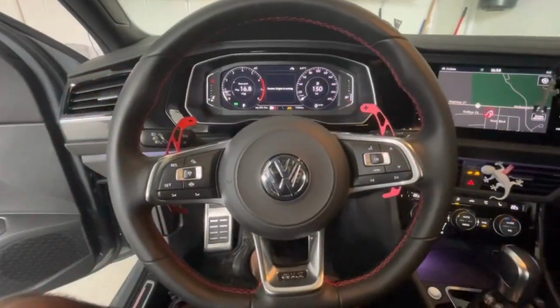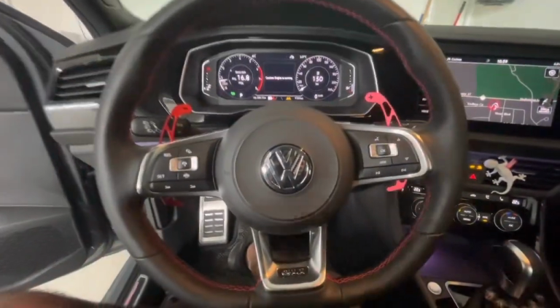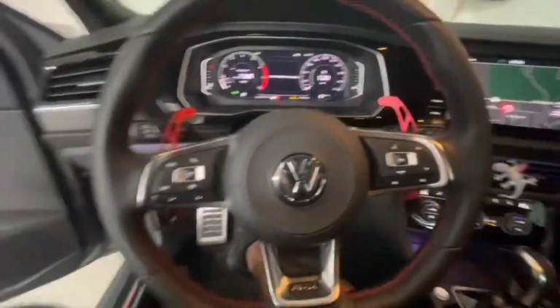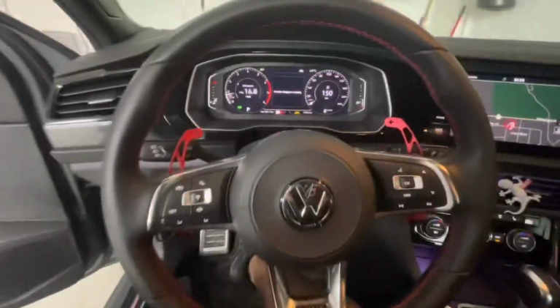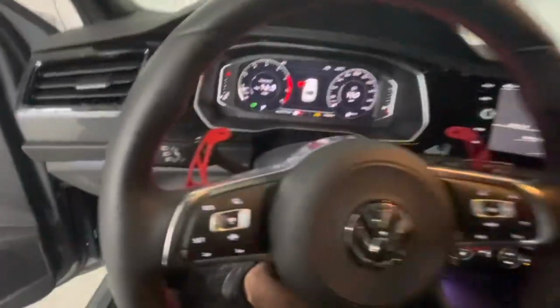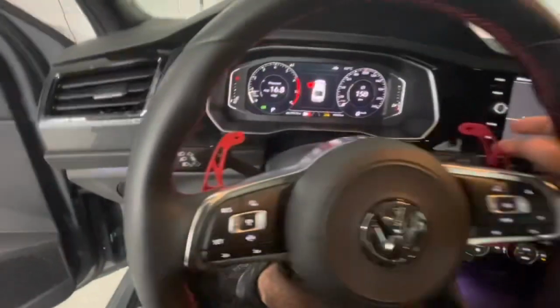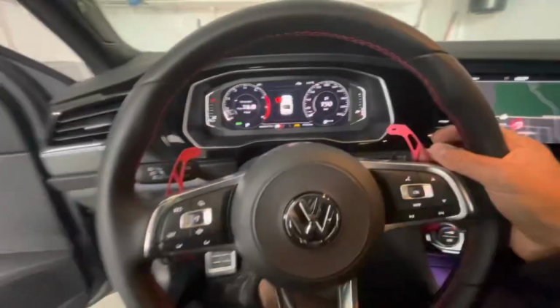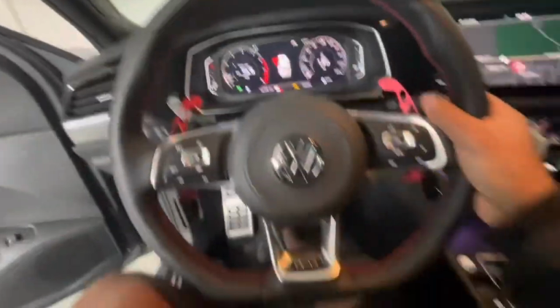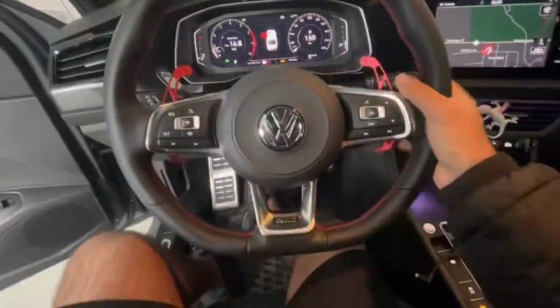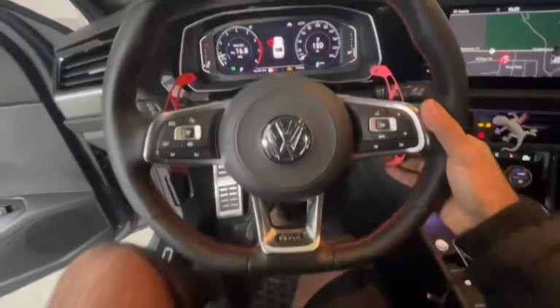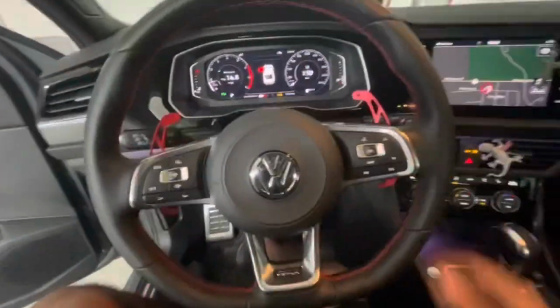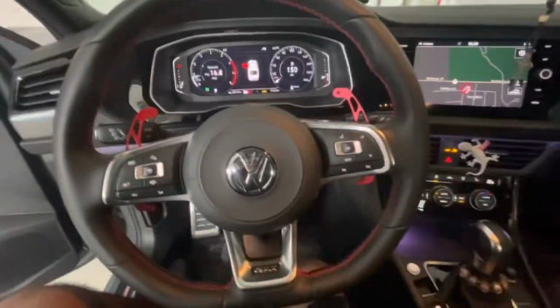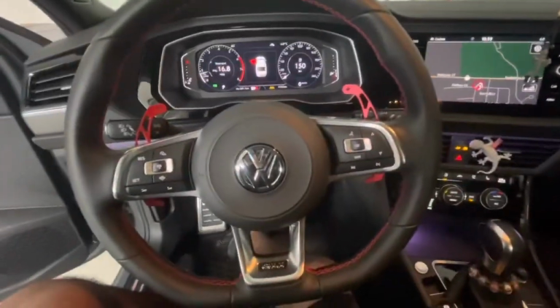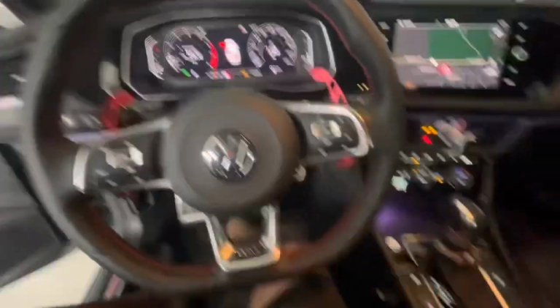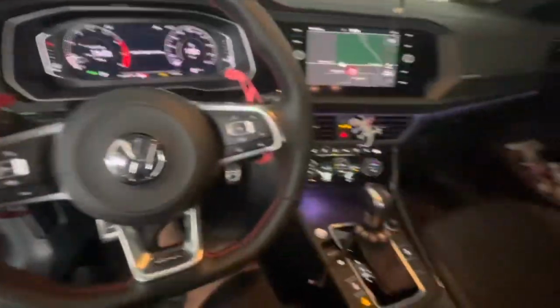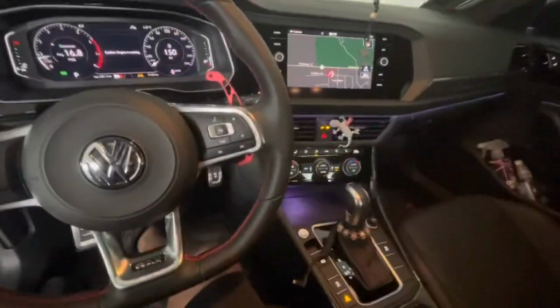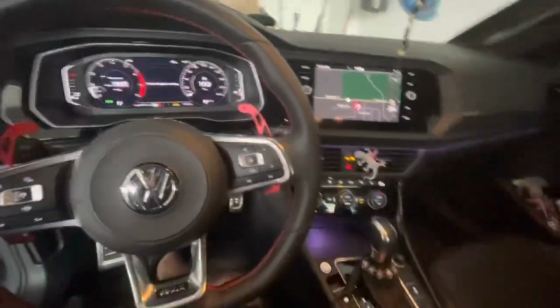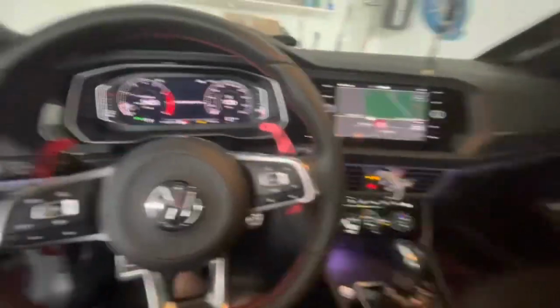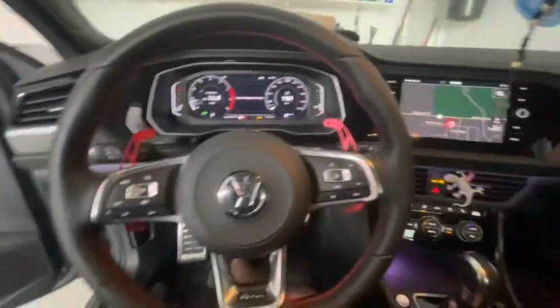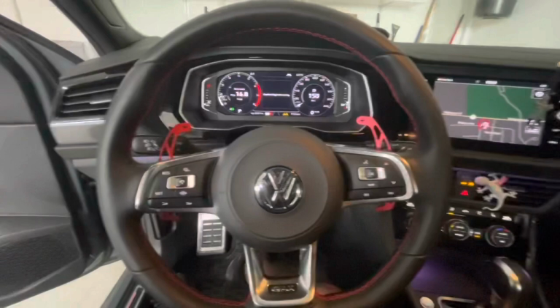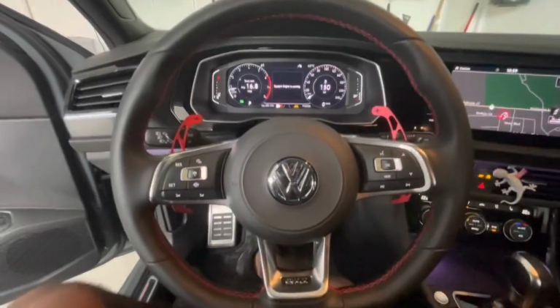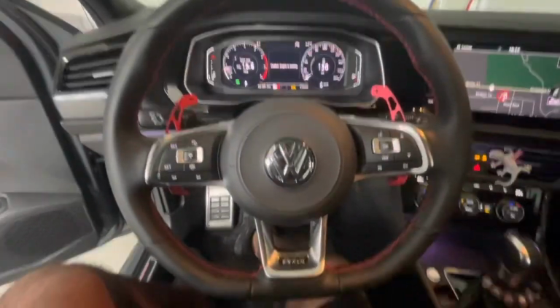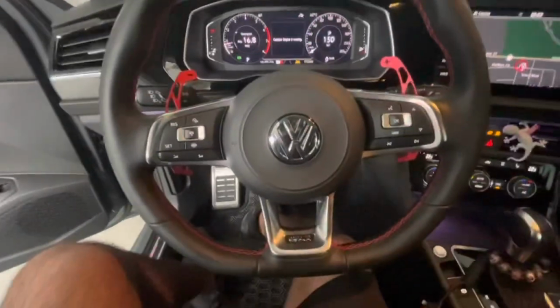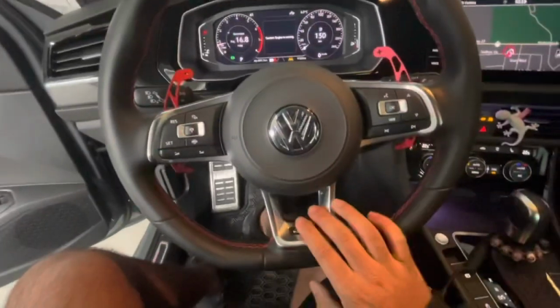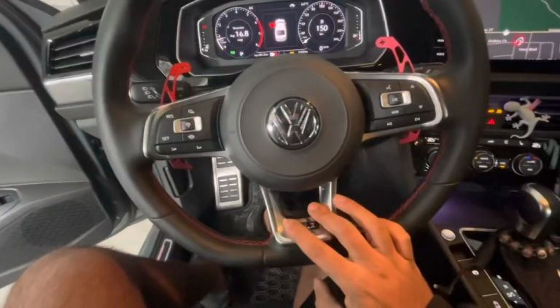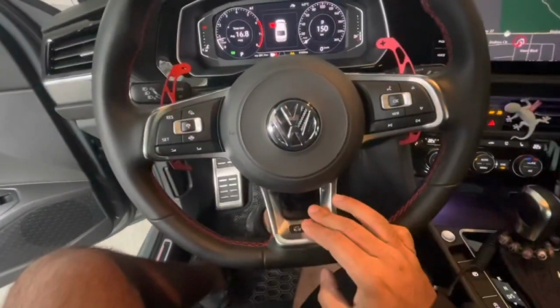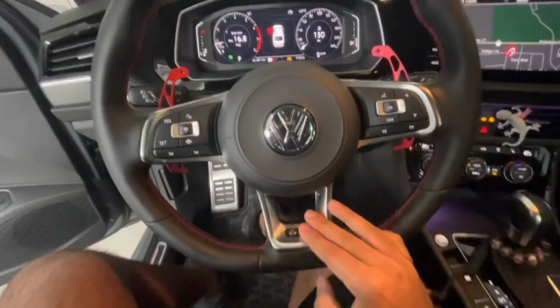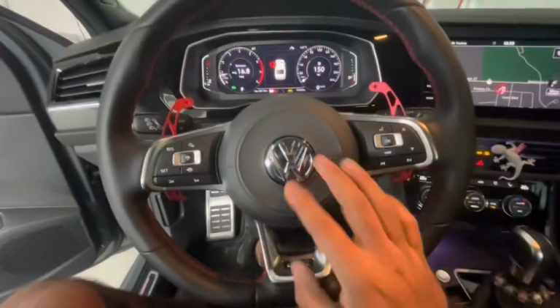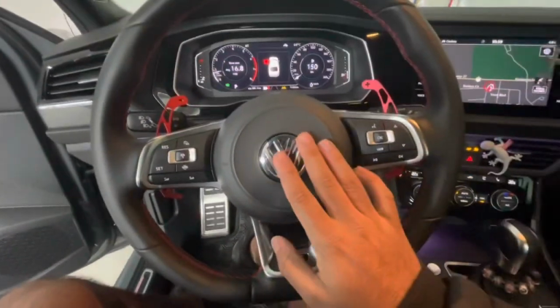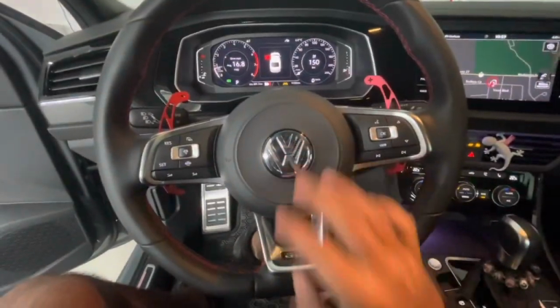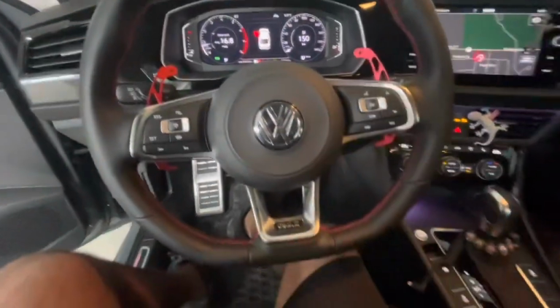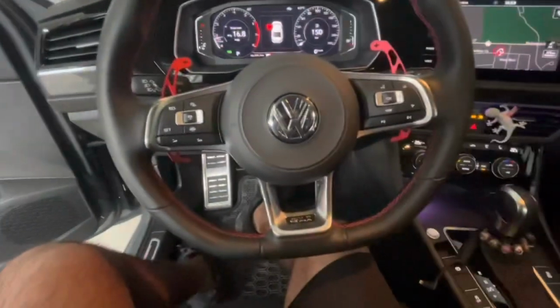That's the final result — looks pretty nice. I think what I'm going to do now is start adding more red accents to the interior, maybe some red G-Lite badges or some inserts here.